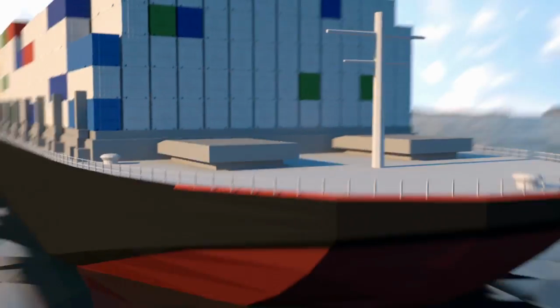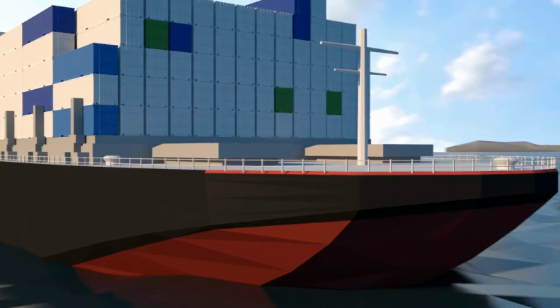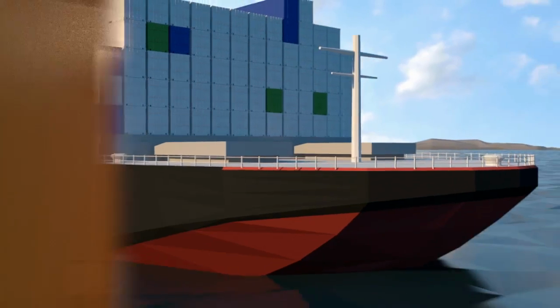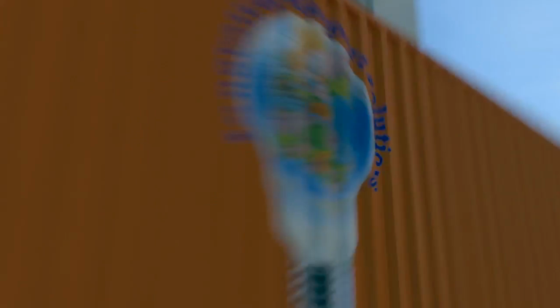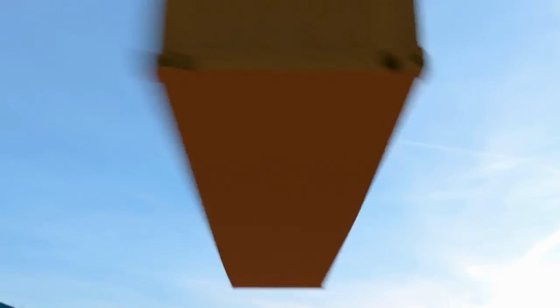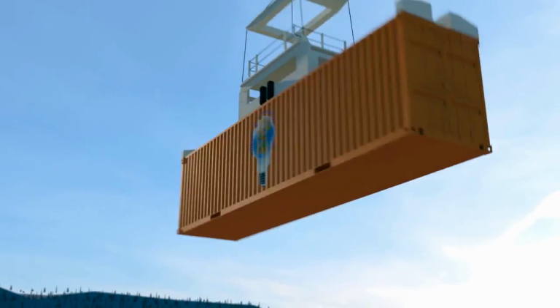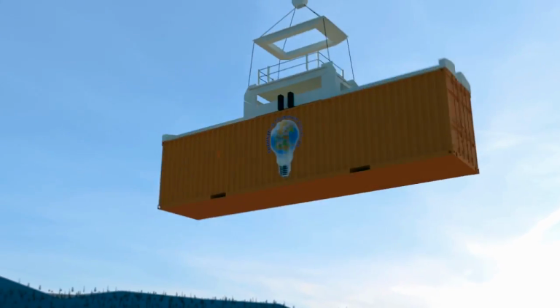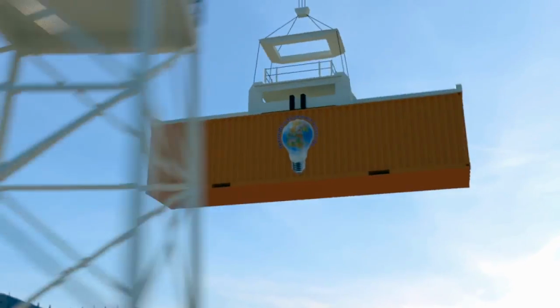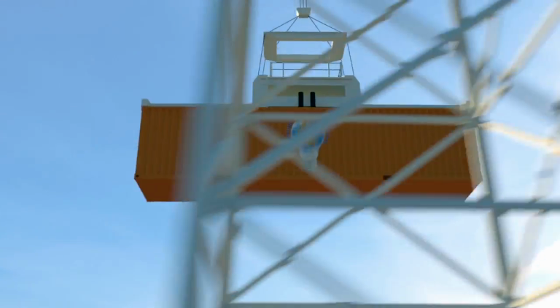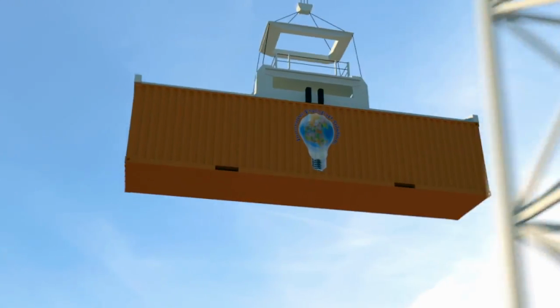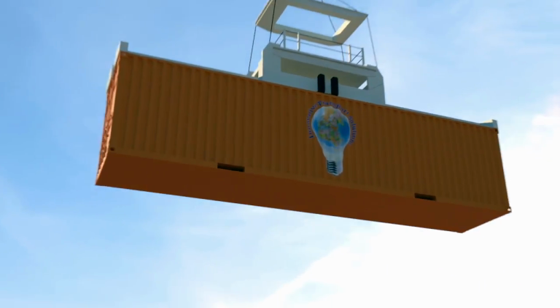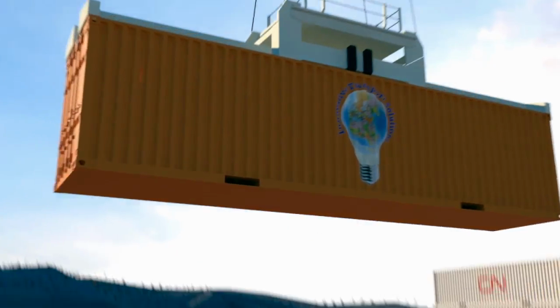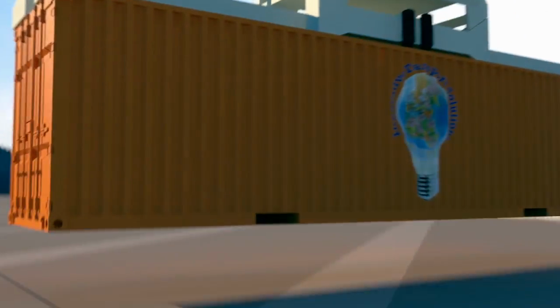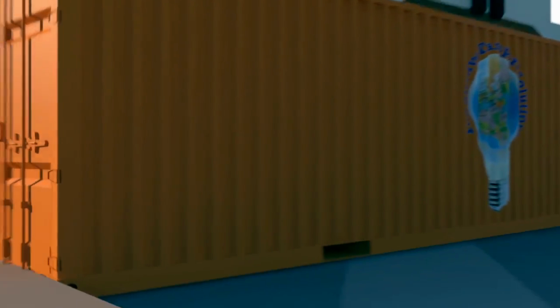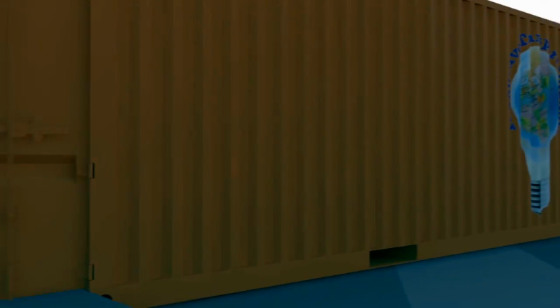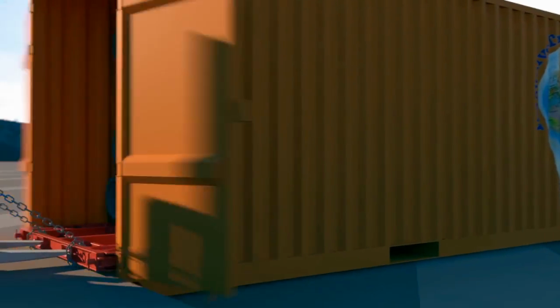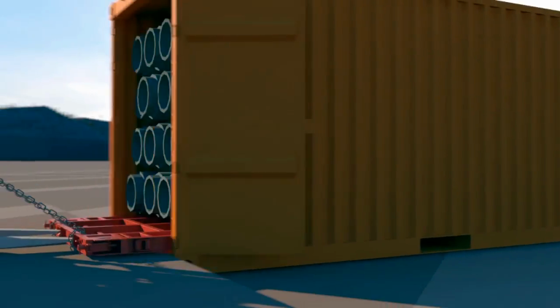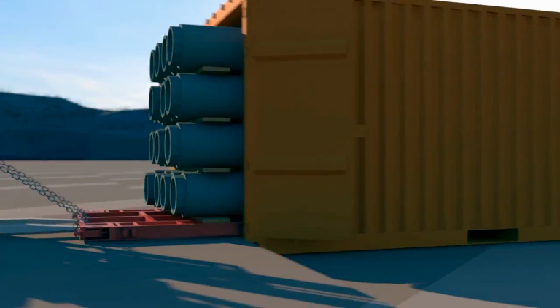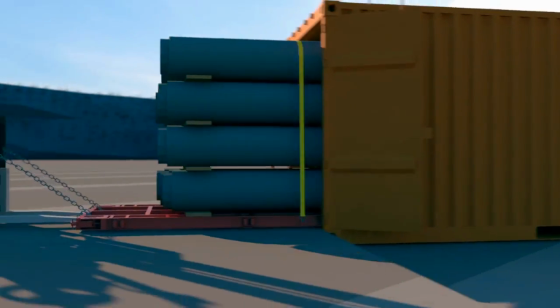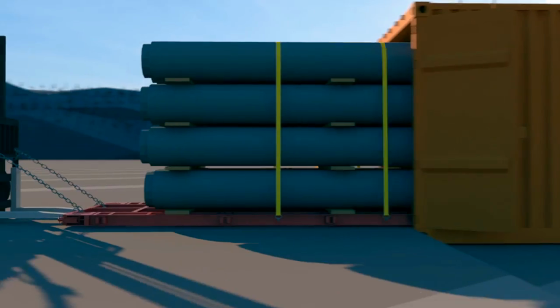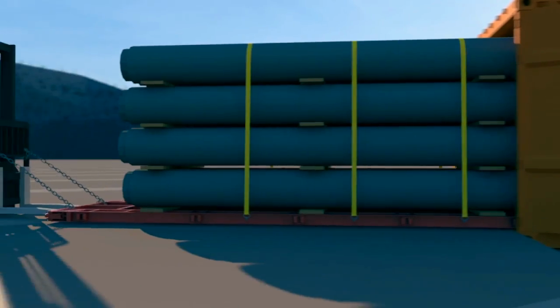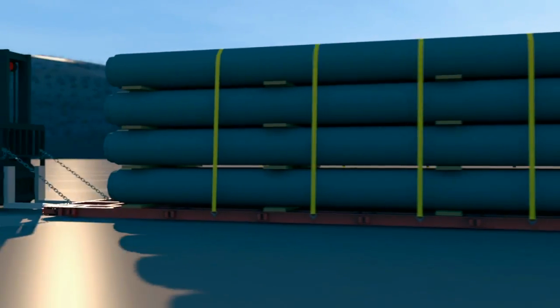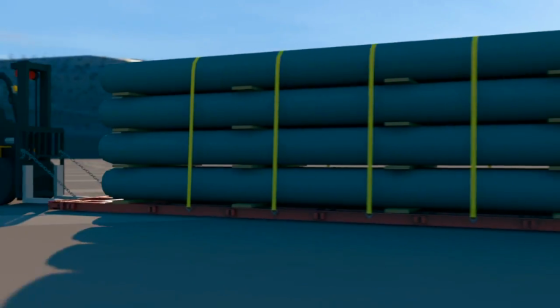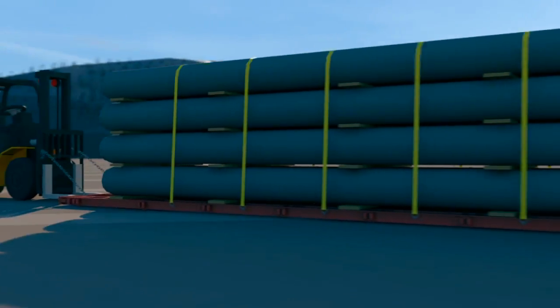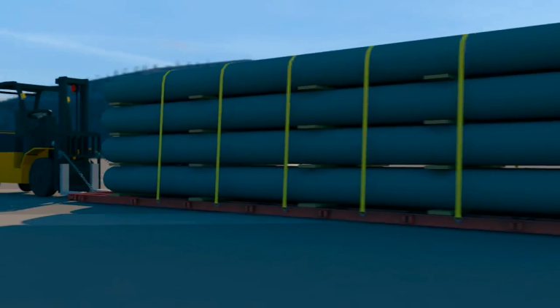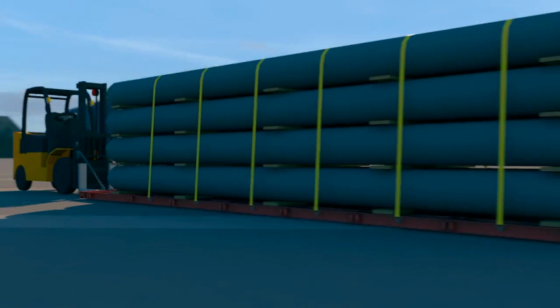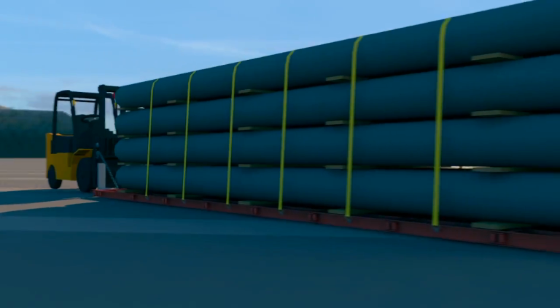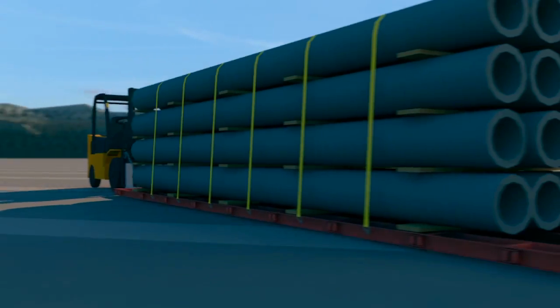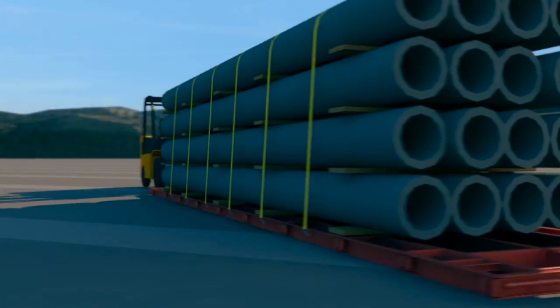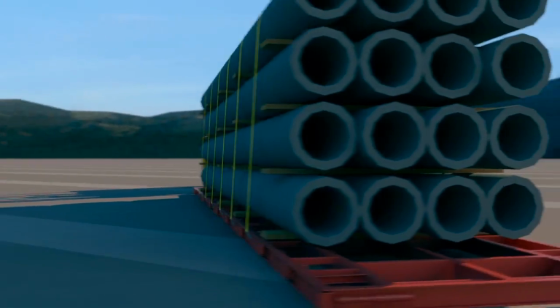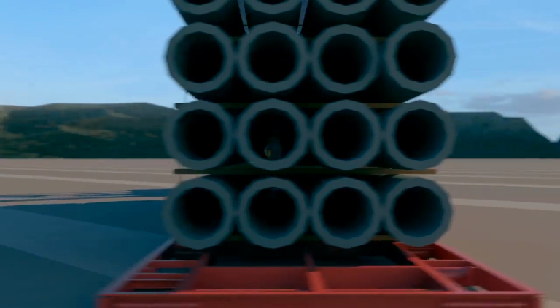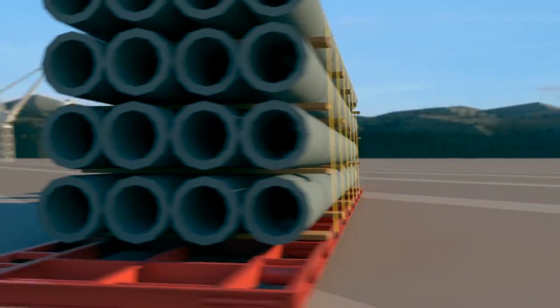Safety comes first and last. I-bolts let you unload low via forklift for a safe delivery without ever entering the container.